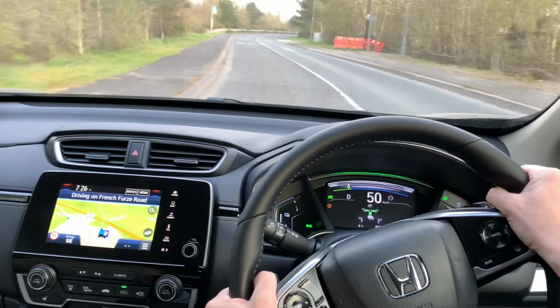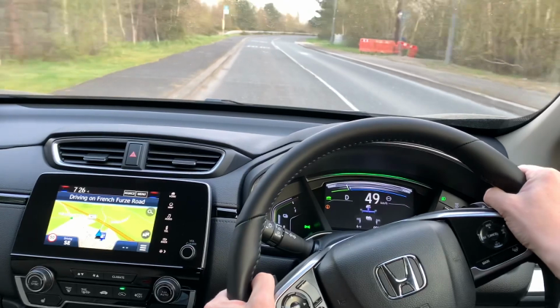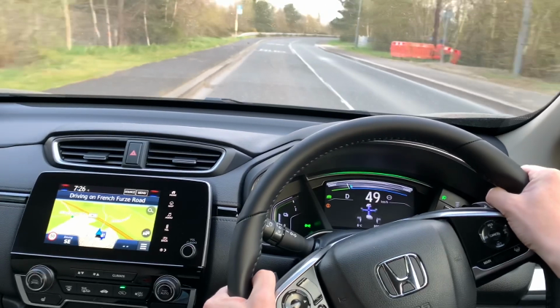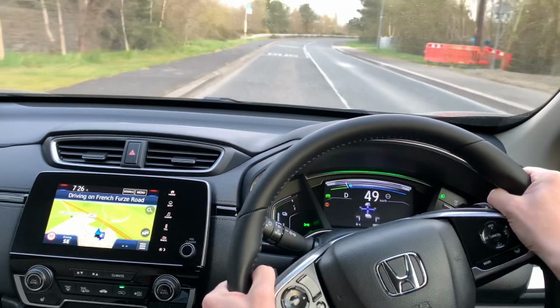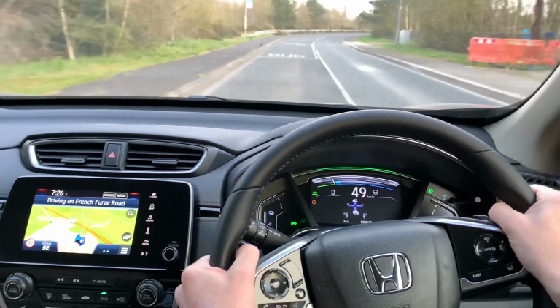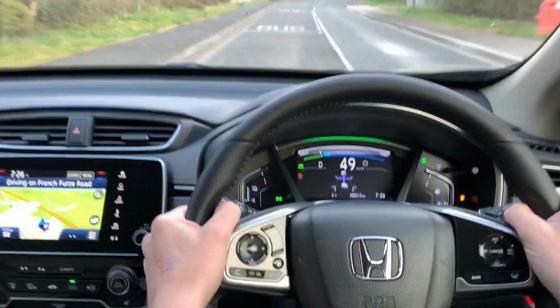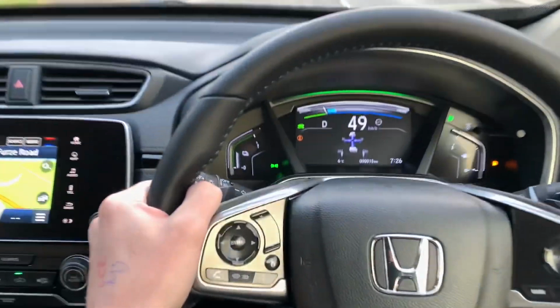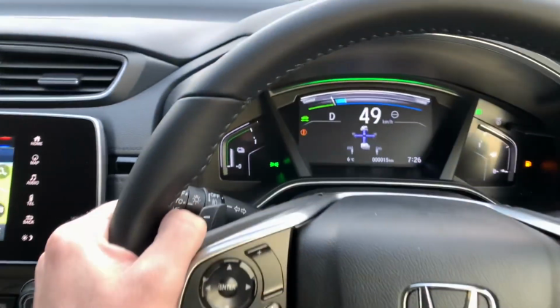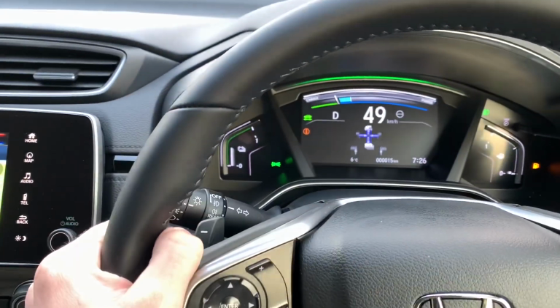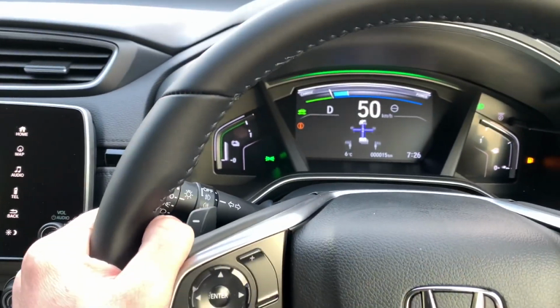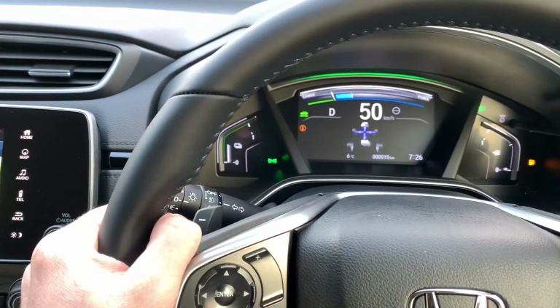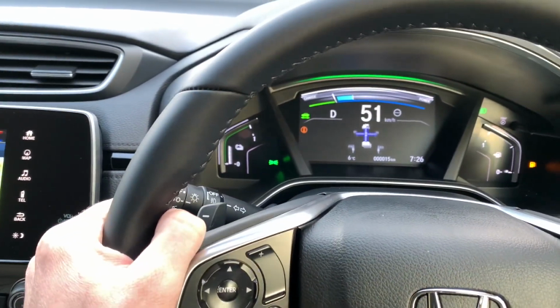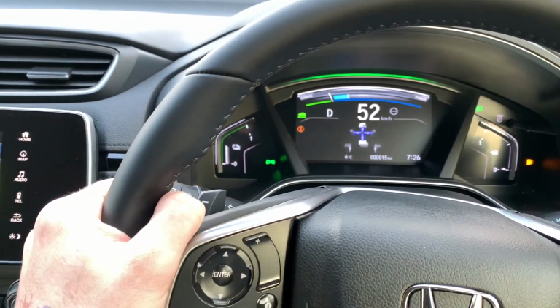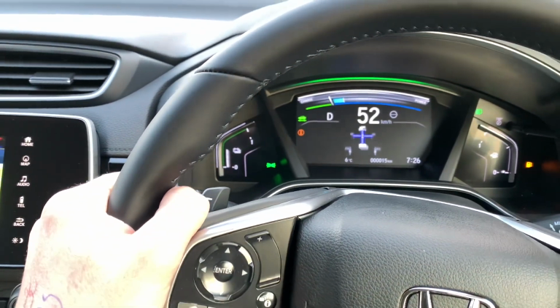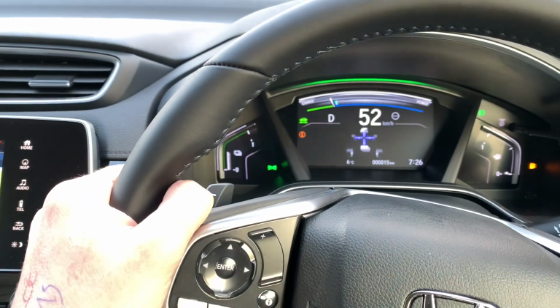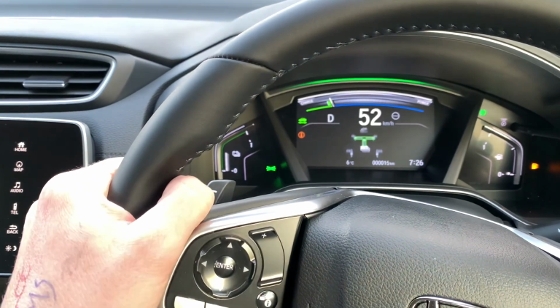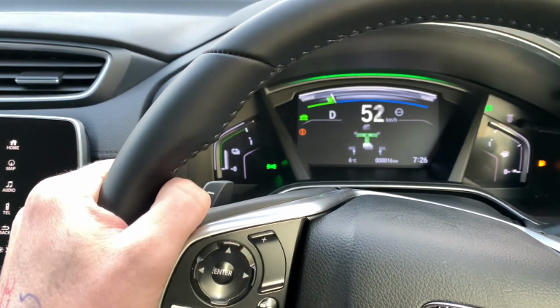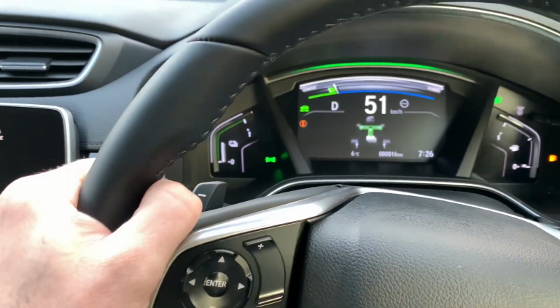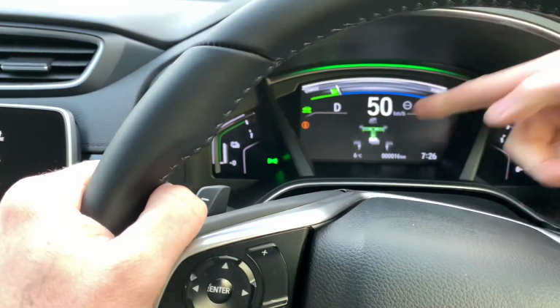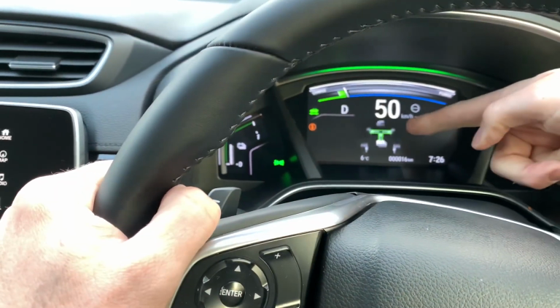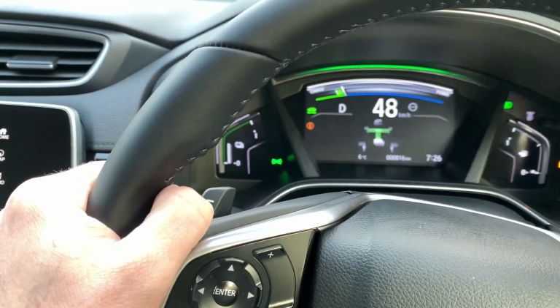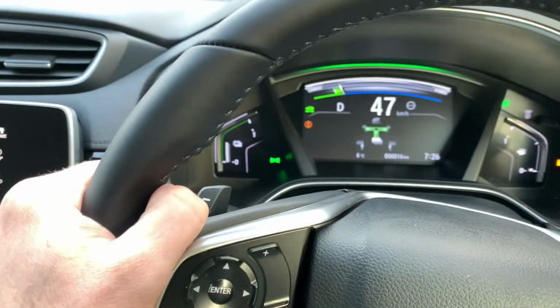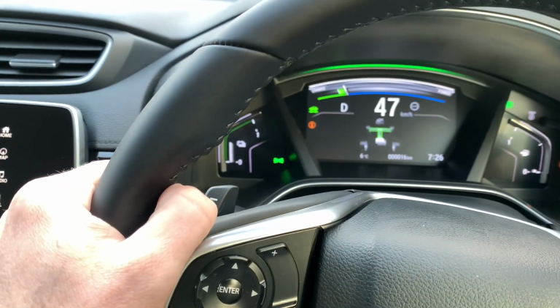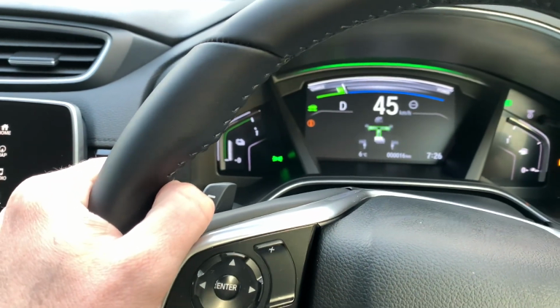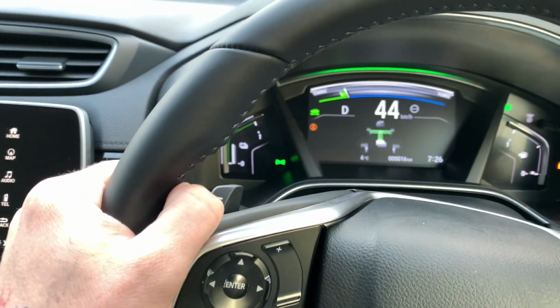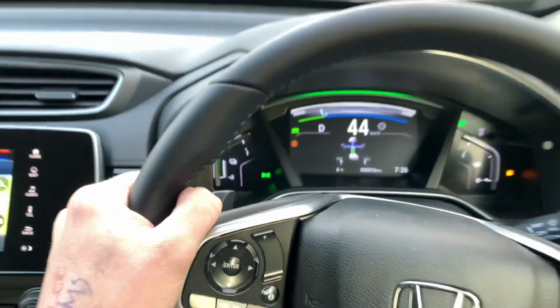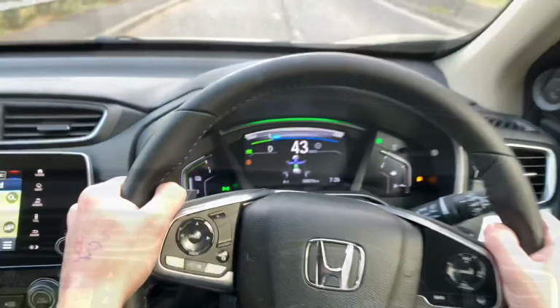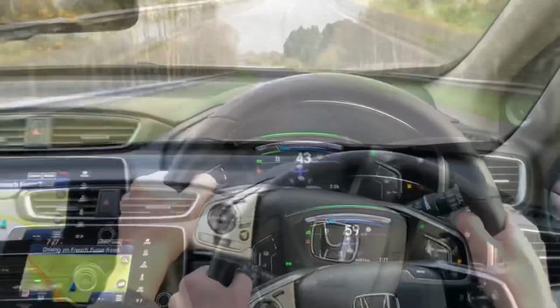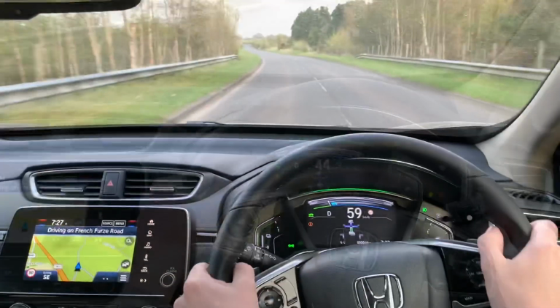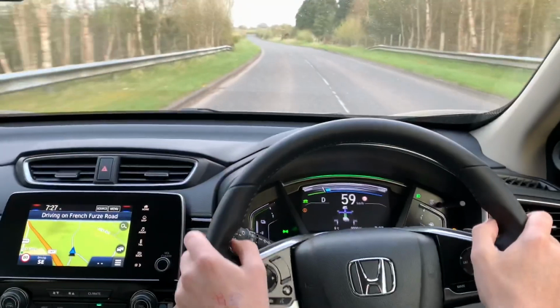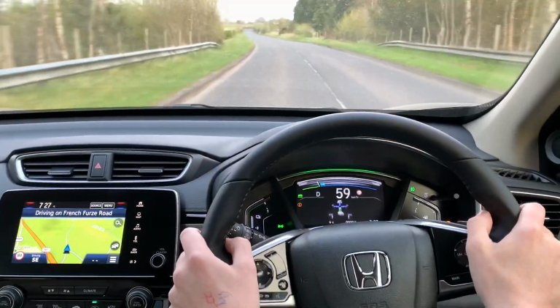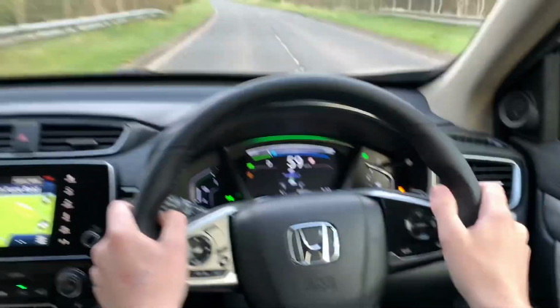There's nice power in the car too — it's much more immediate than what you'd find in a diesel. Down here it's showing me what's going on: blue means I'm consuming power, and green when I'm freewheeling means I'm actually generating power and recharging the battery.